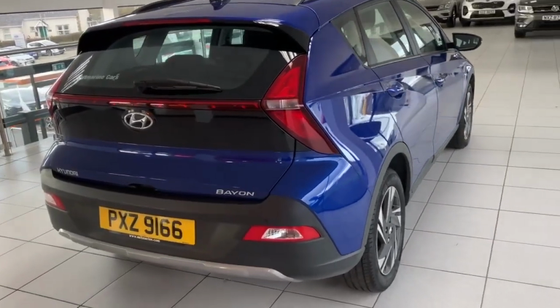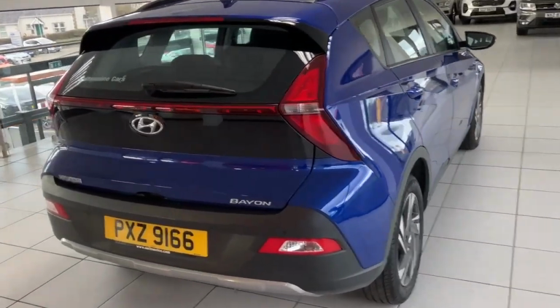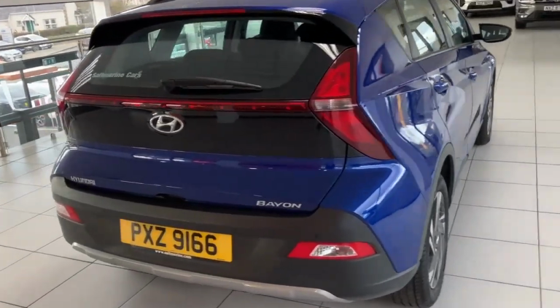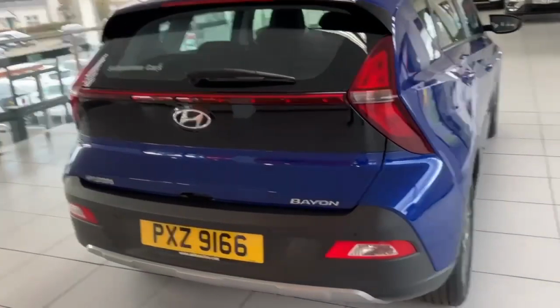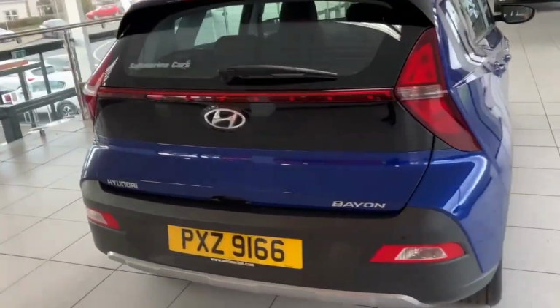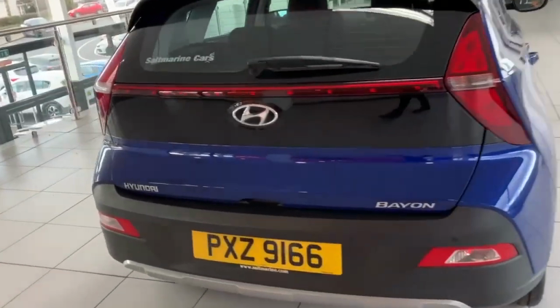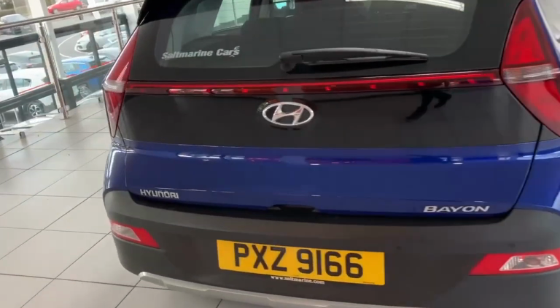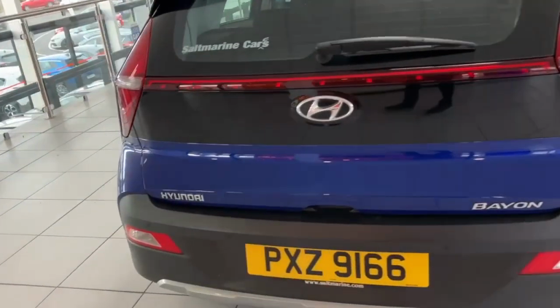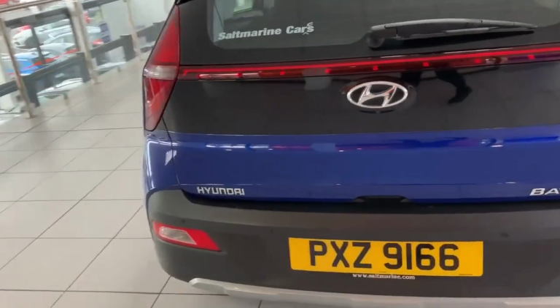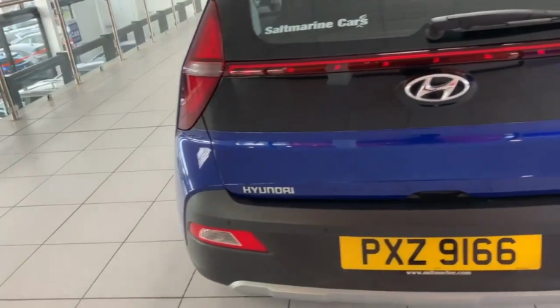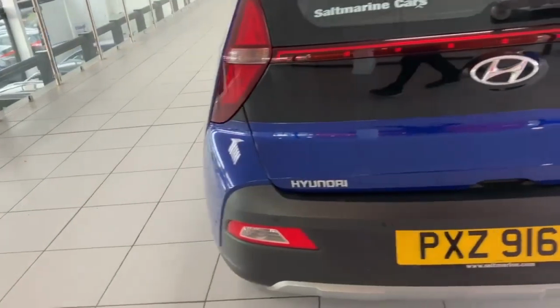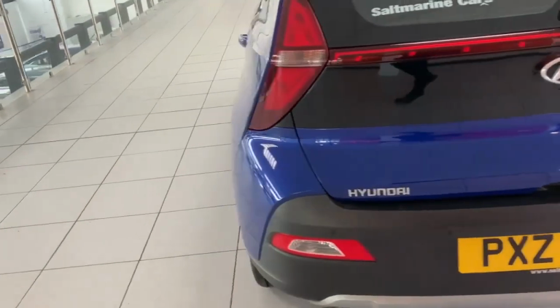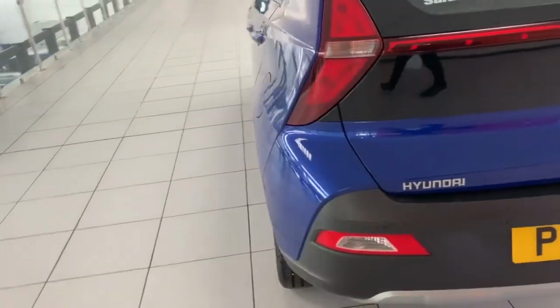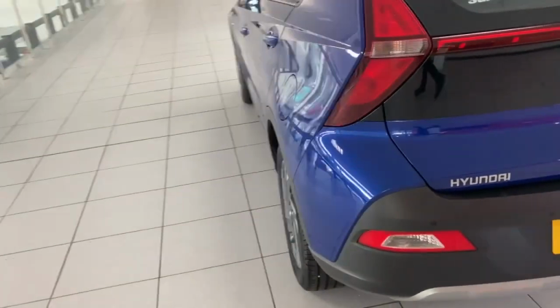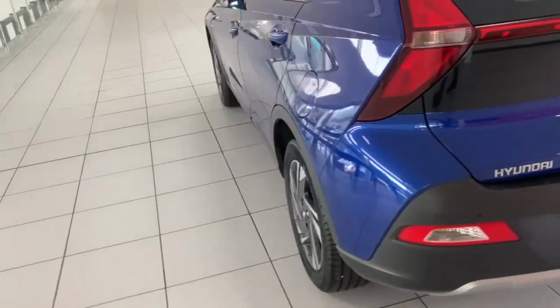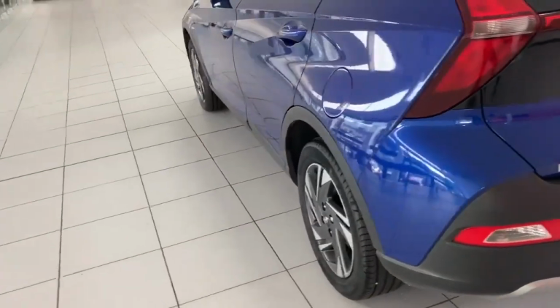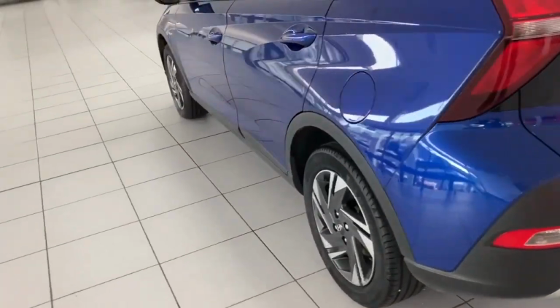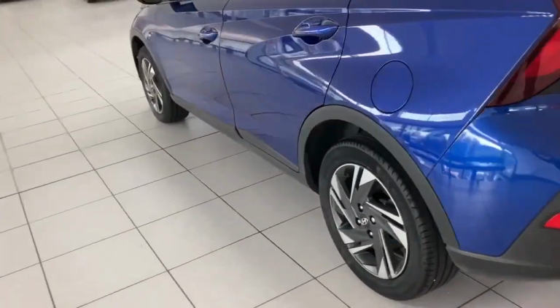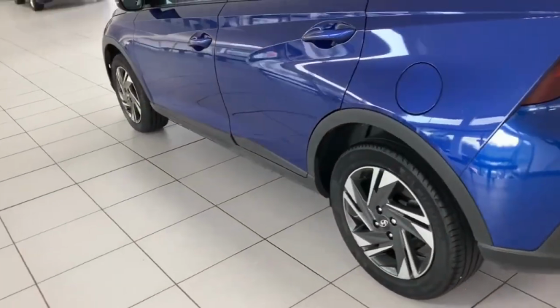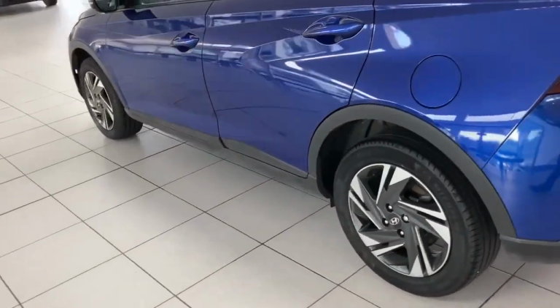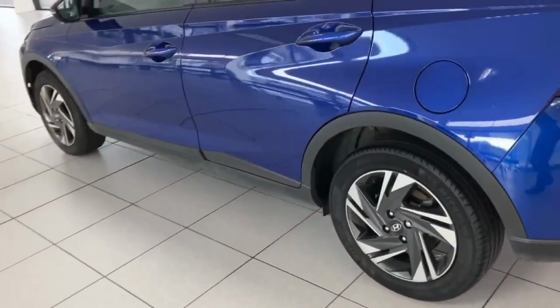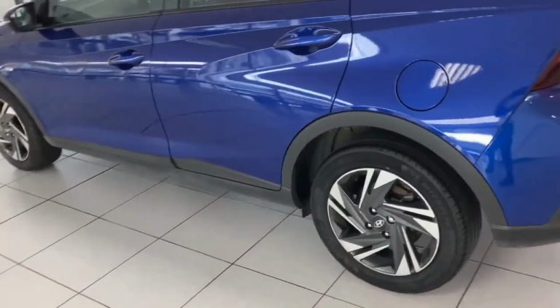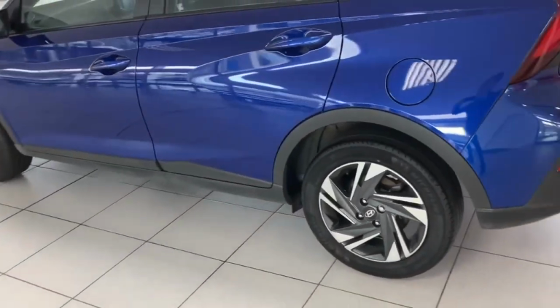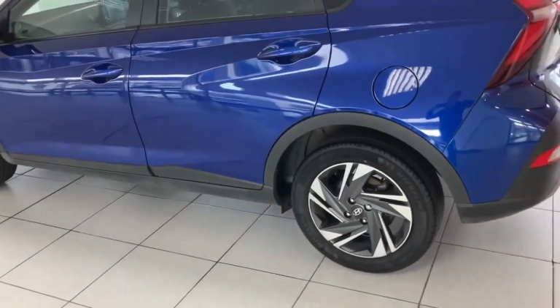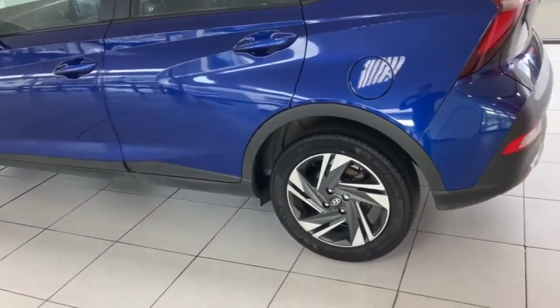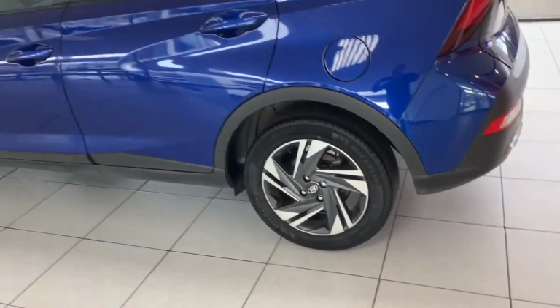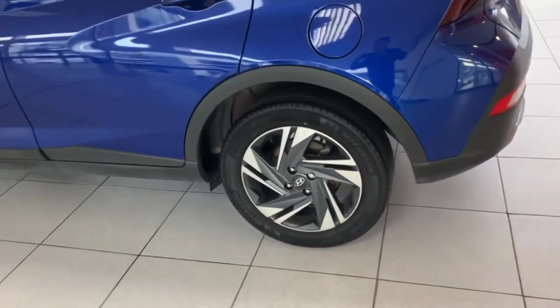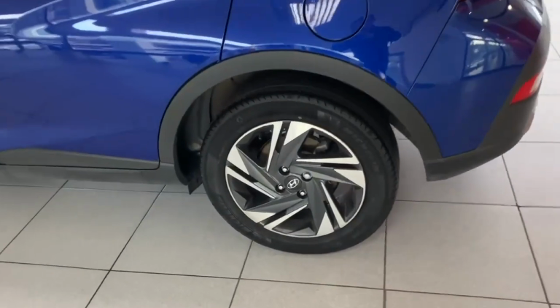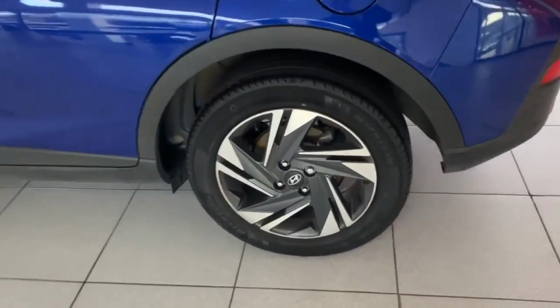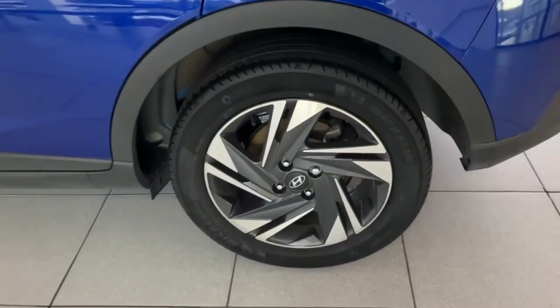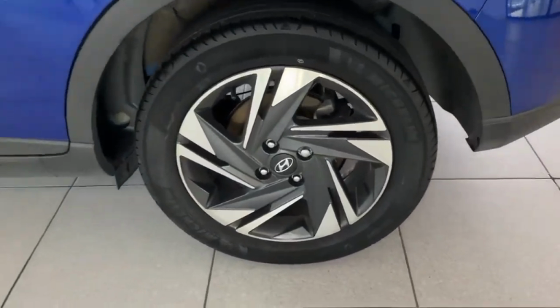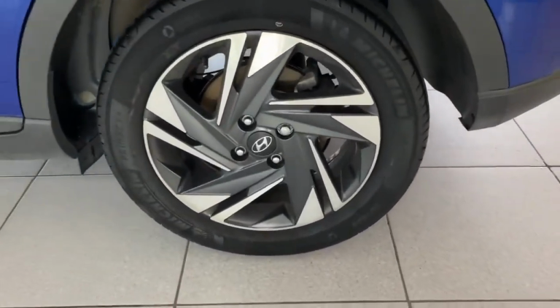As always, we'll briefly go around the outside, focusing on one of the wheels so you can see the design — diamond cut alloys — and then we'll show you some of the features inside.